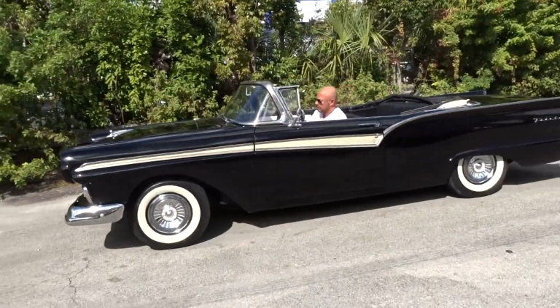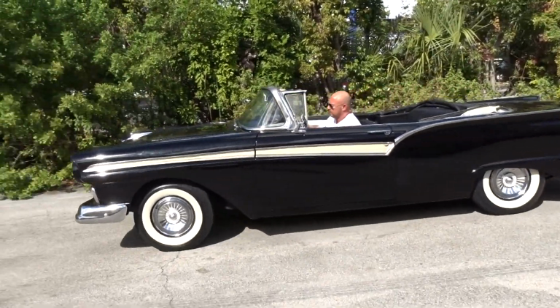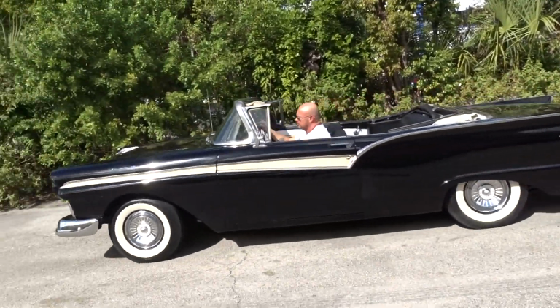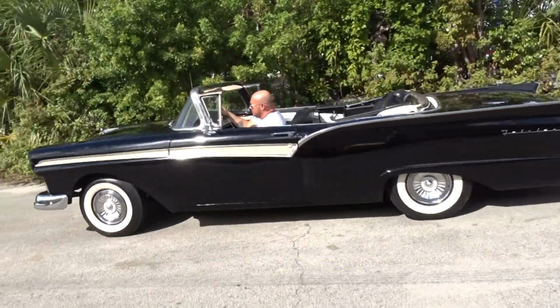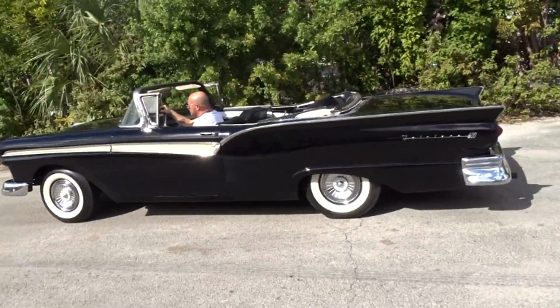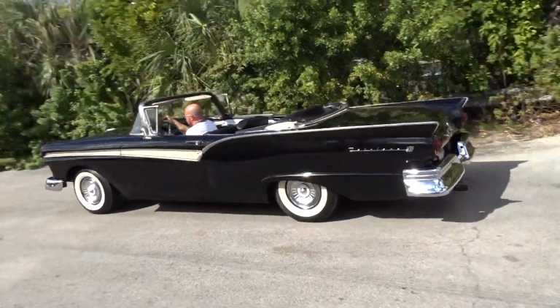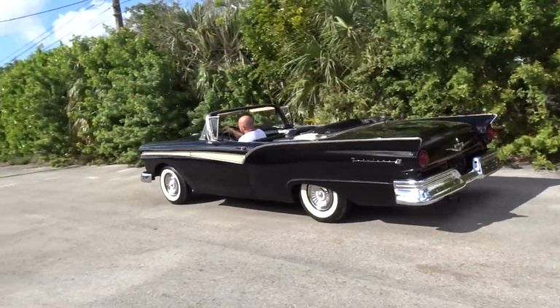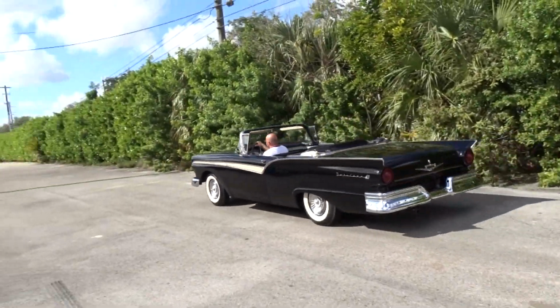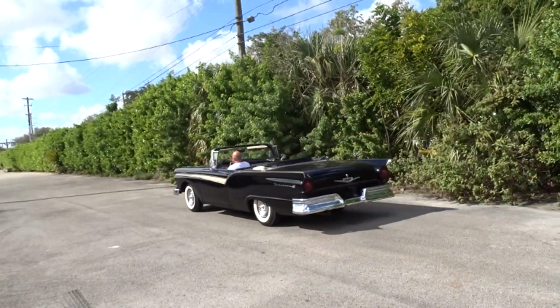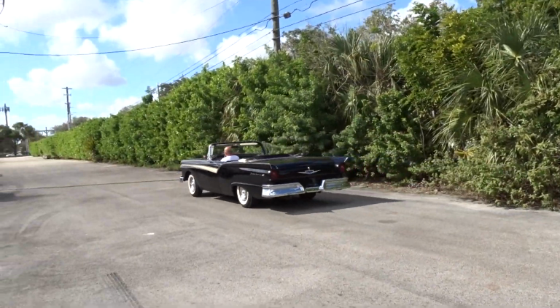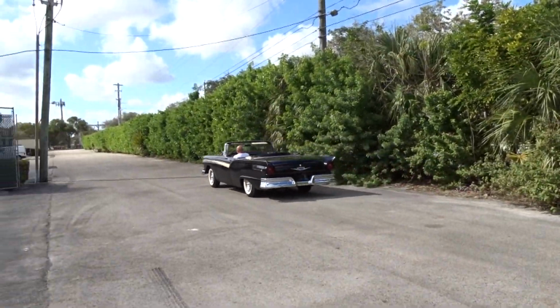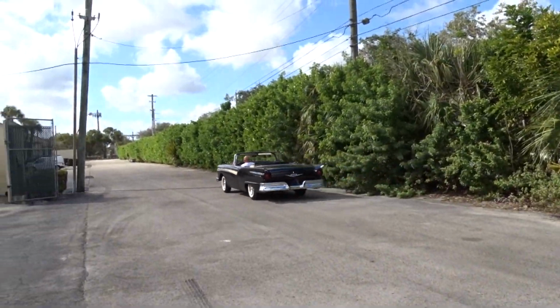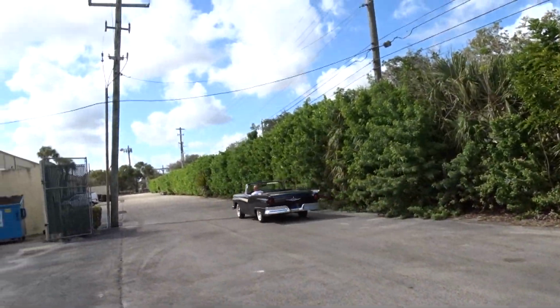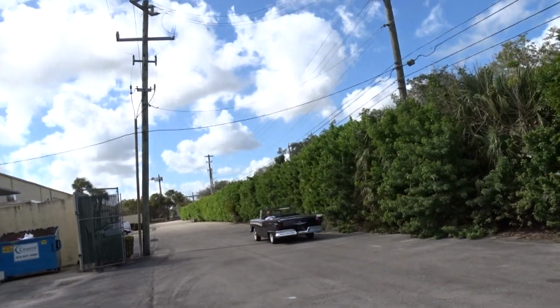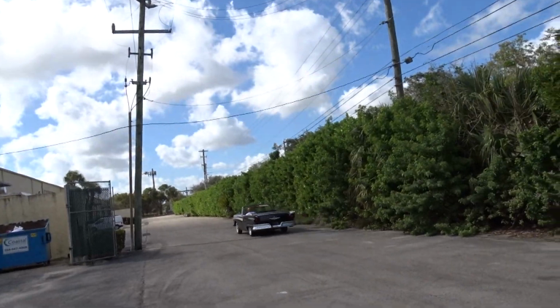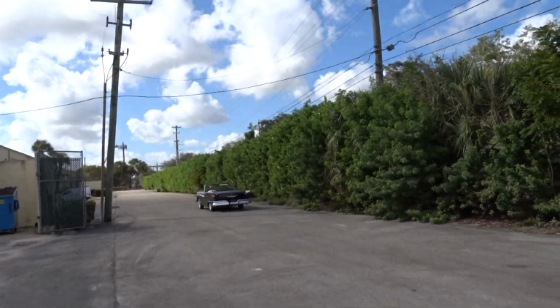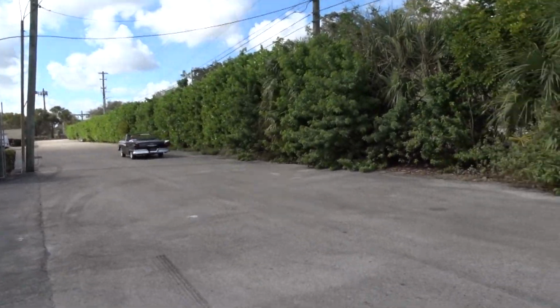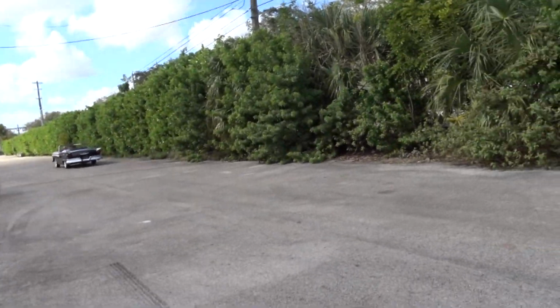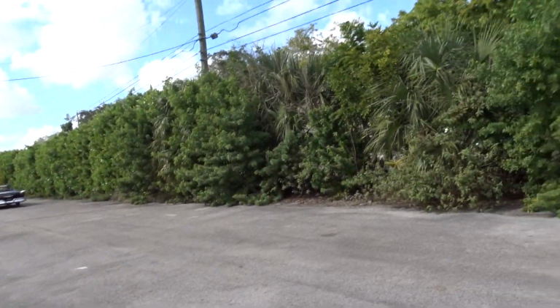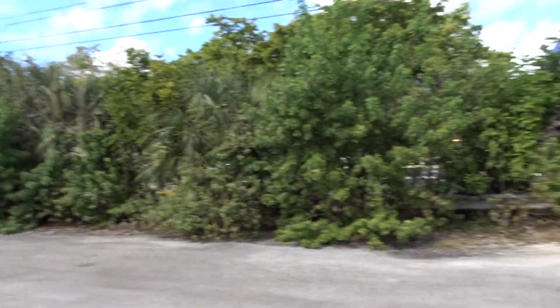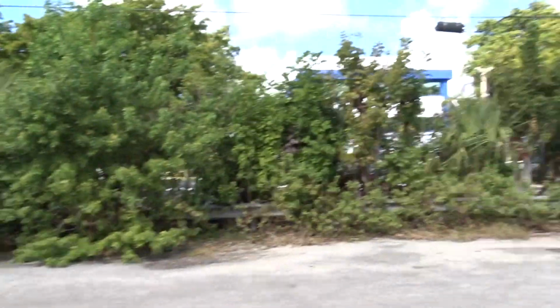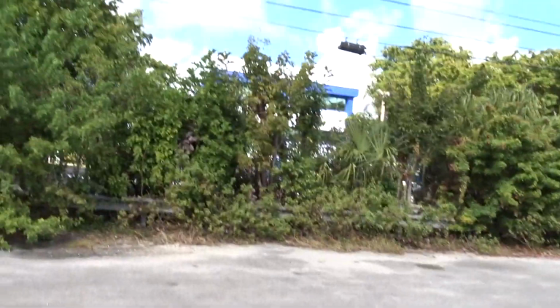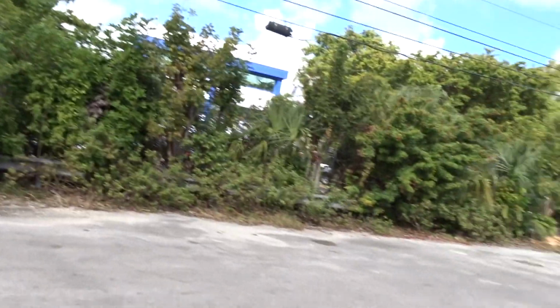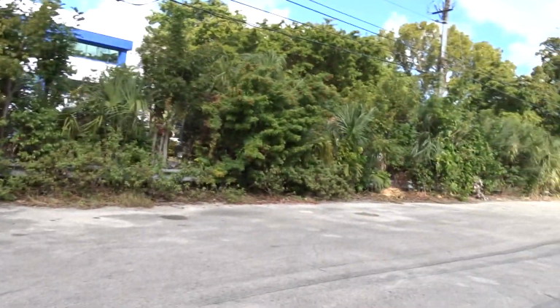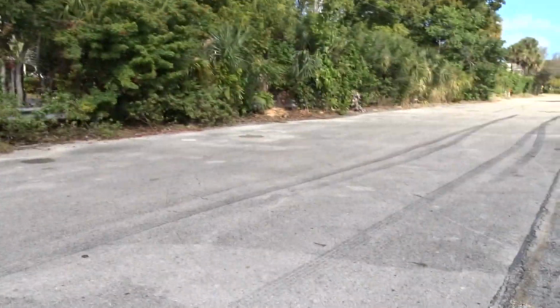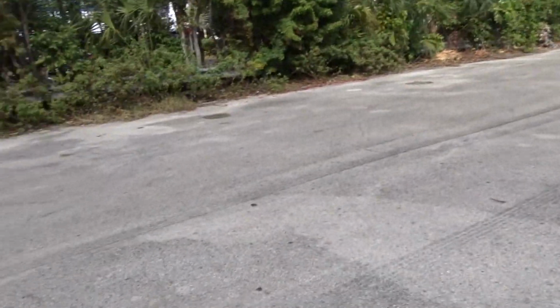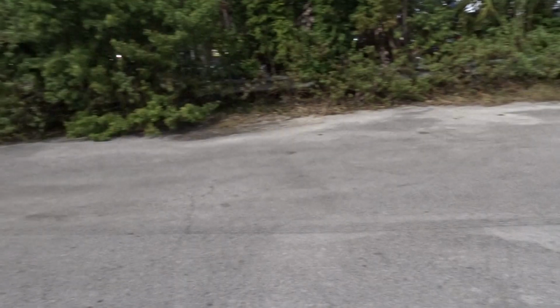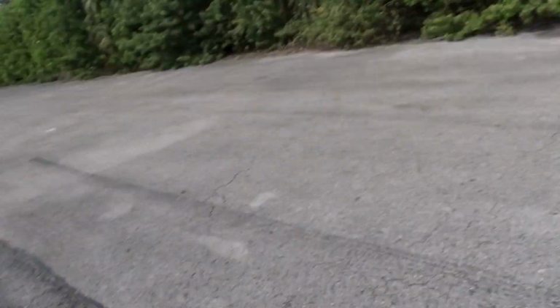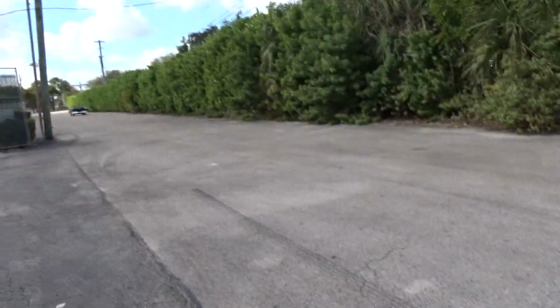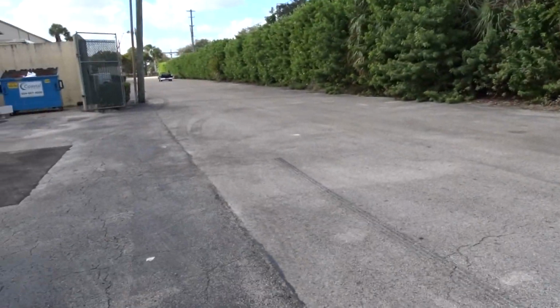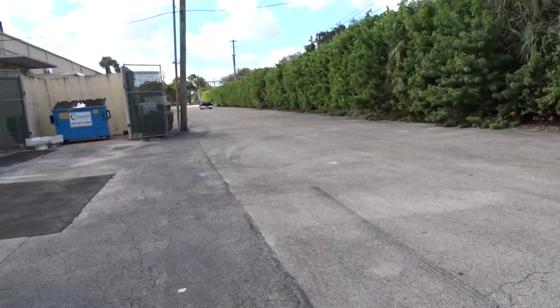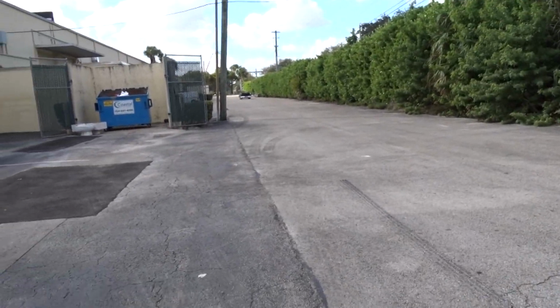It definitely needs maybe some fresh gas and whatnot, but it does run and drive — you can drive it. We appreciate you taking the time to look at this video and hope that it helps you in making a decision.